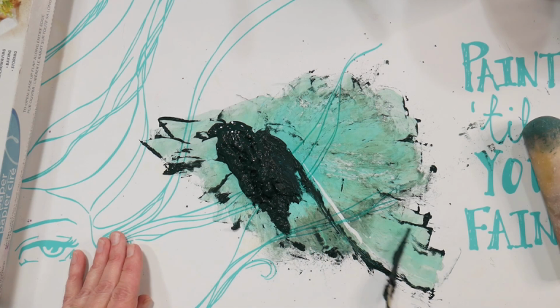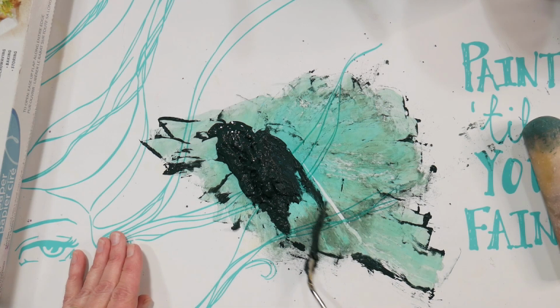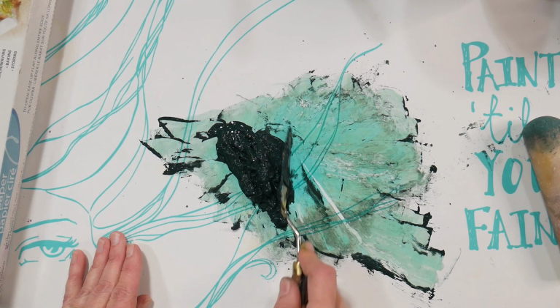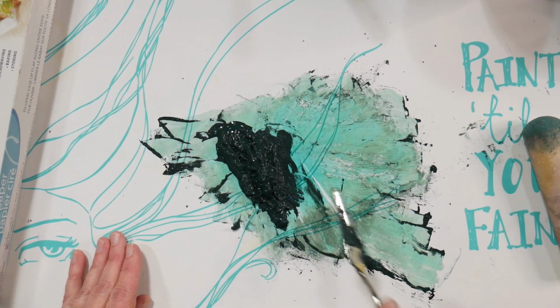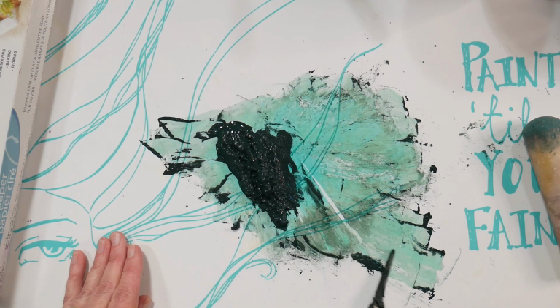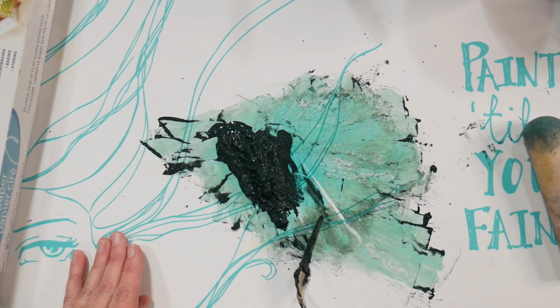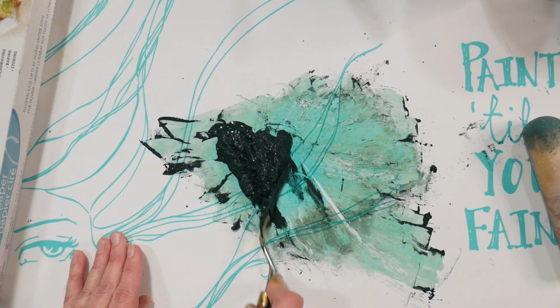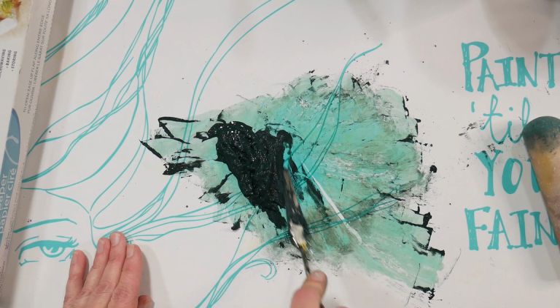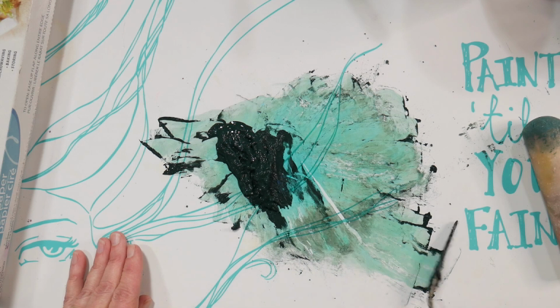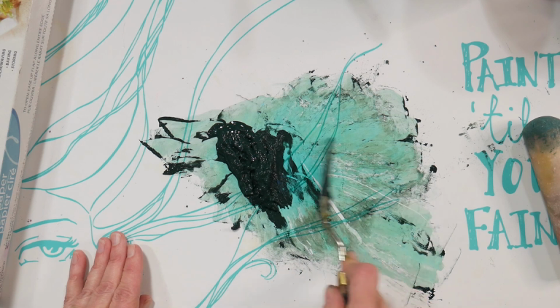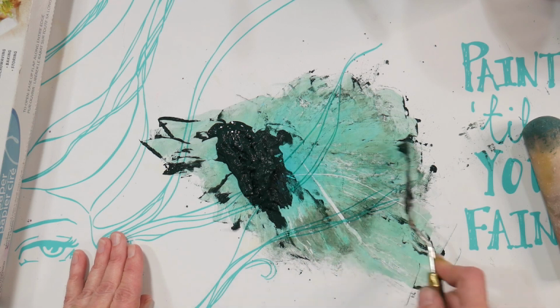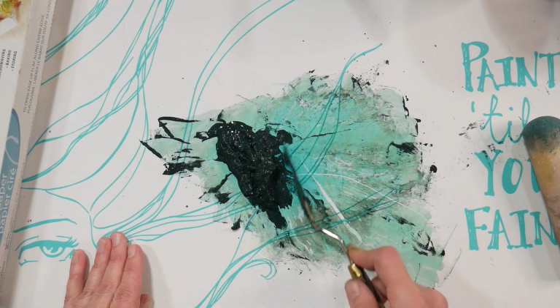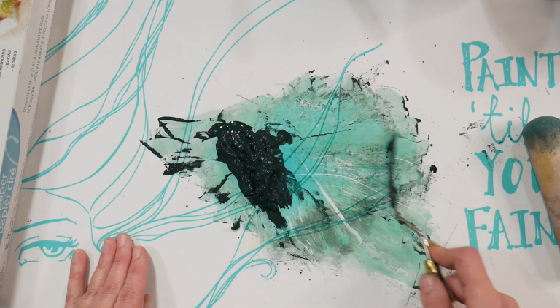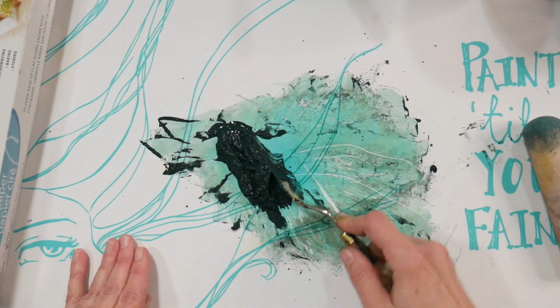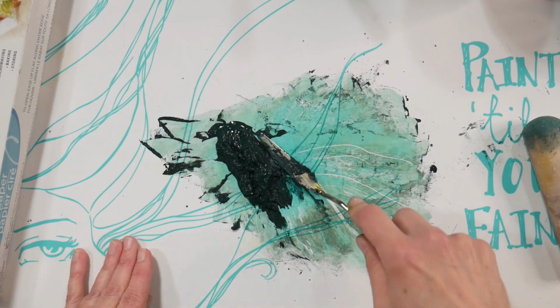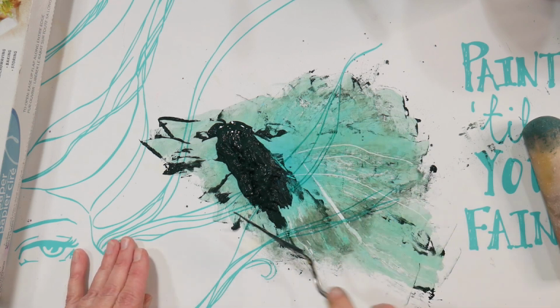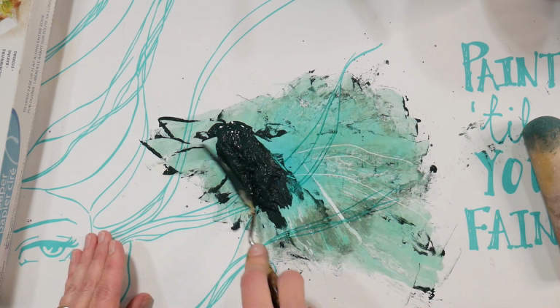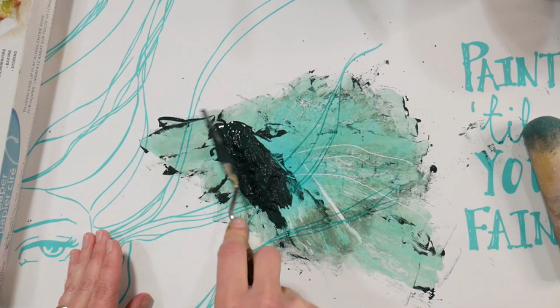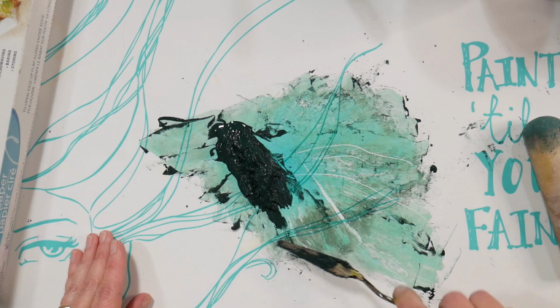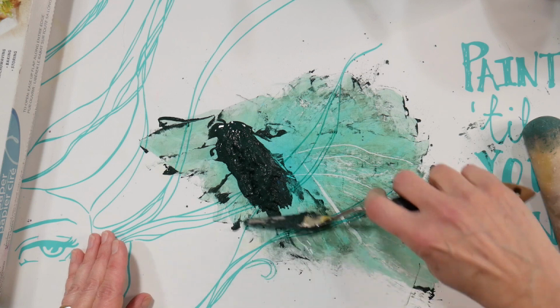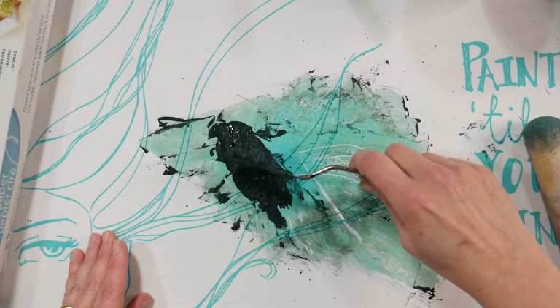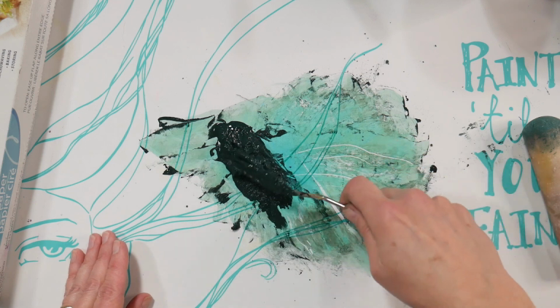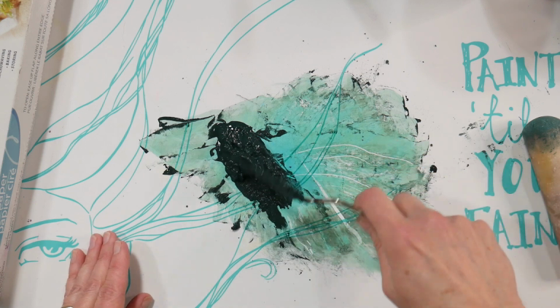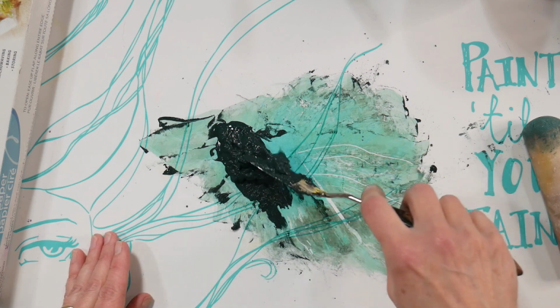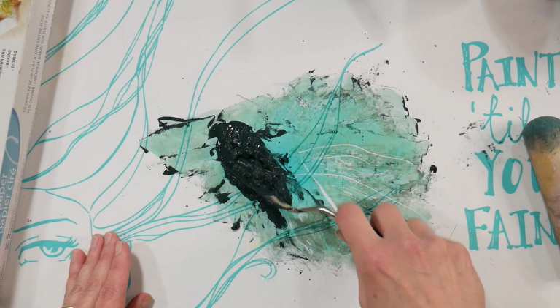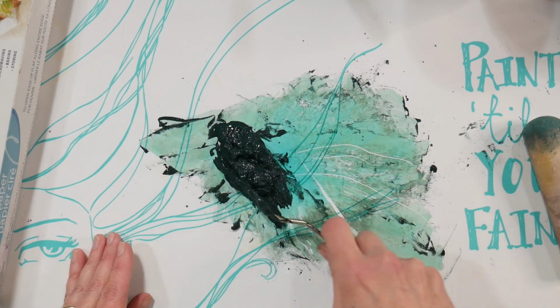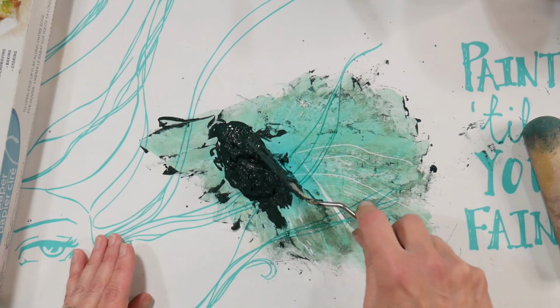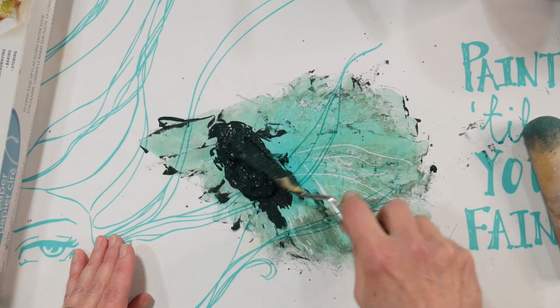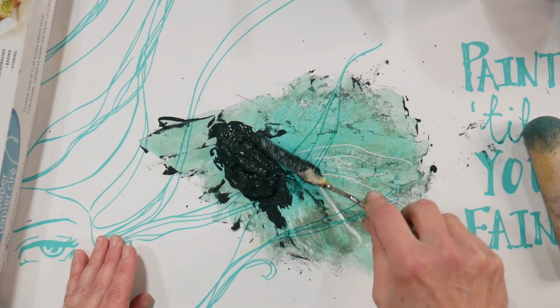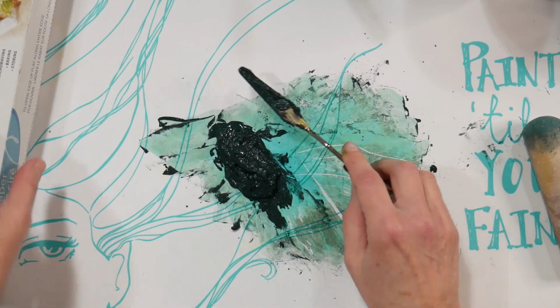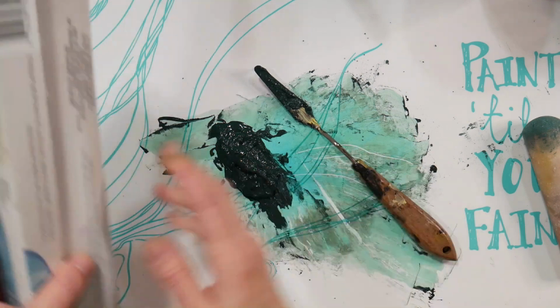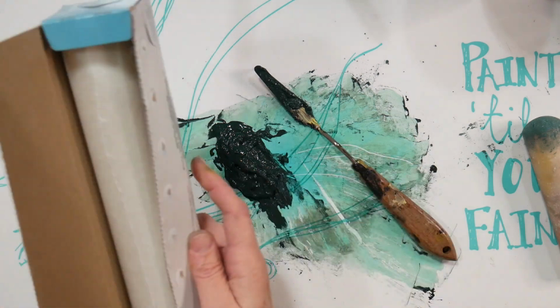I prefer the liquid form of gum arabic. Anytime I've had mold issues with some sort of handmade supply I've made, it's always been because of the powdered gum arabic. Okay, wow, we've got a good amount here — I'm going to take a piece of wax paper now.